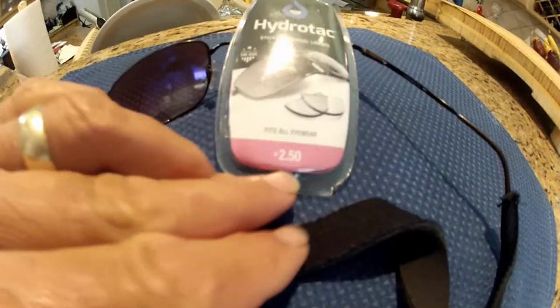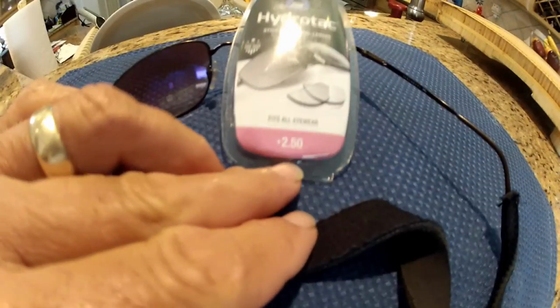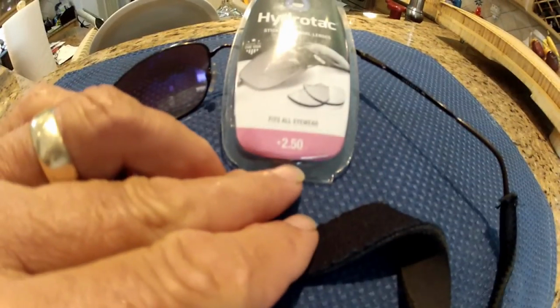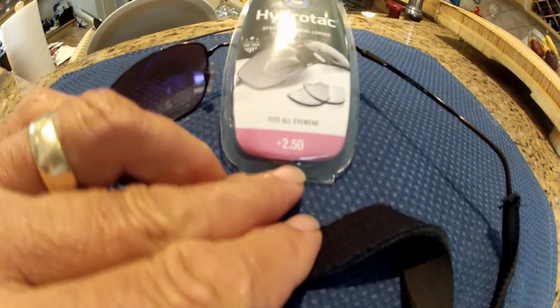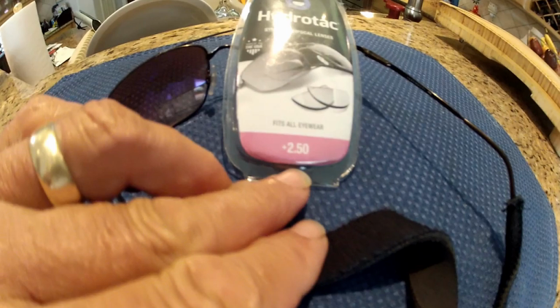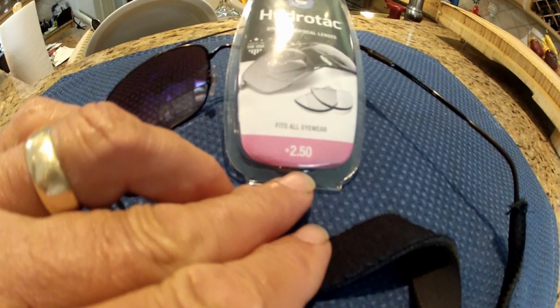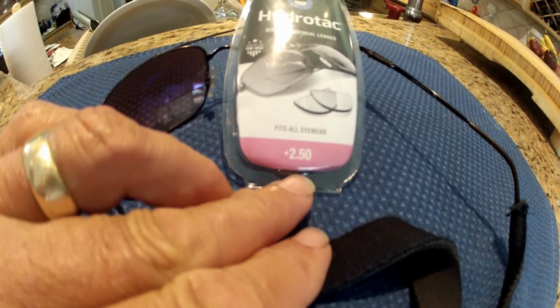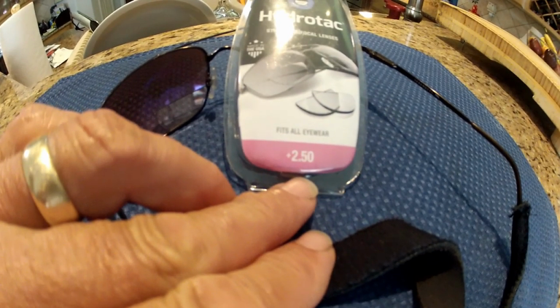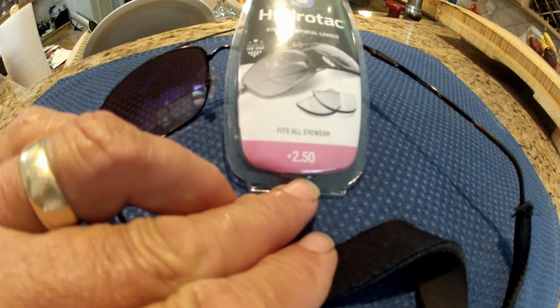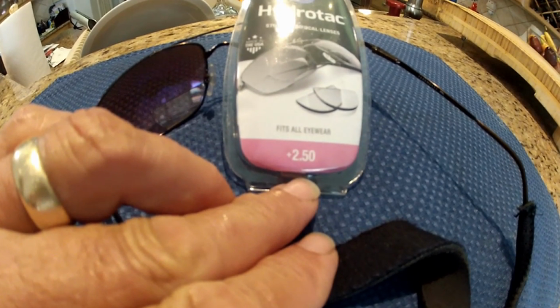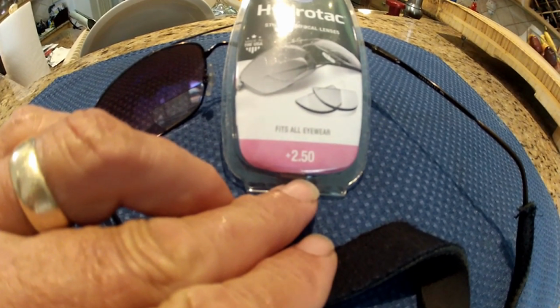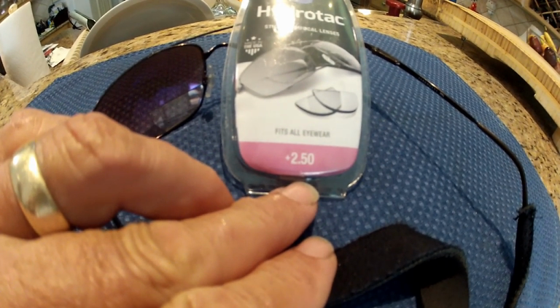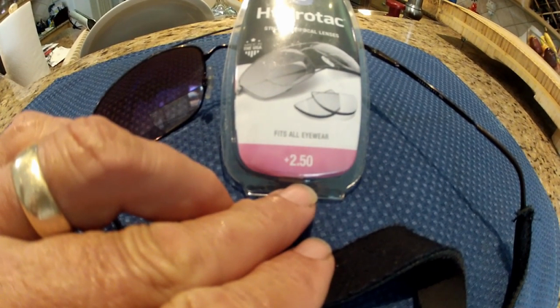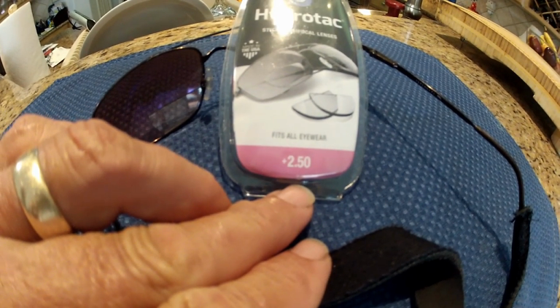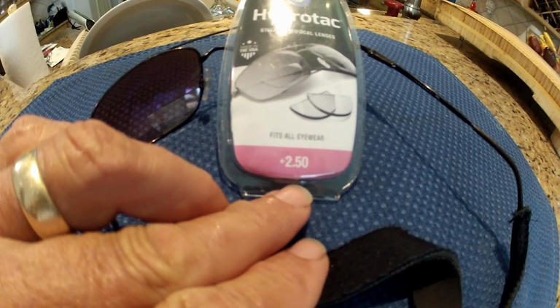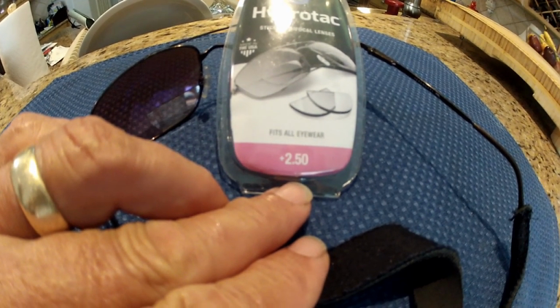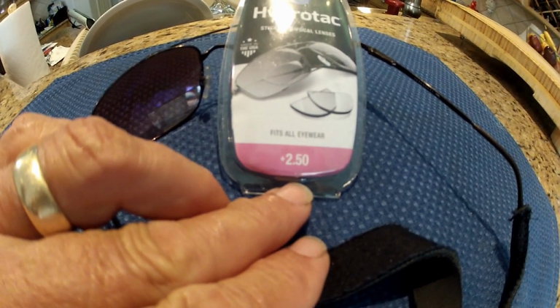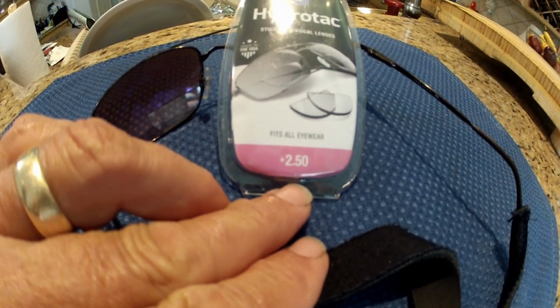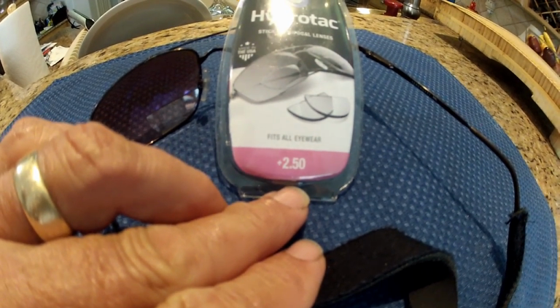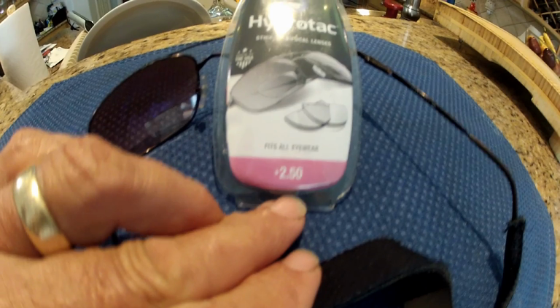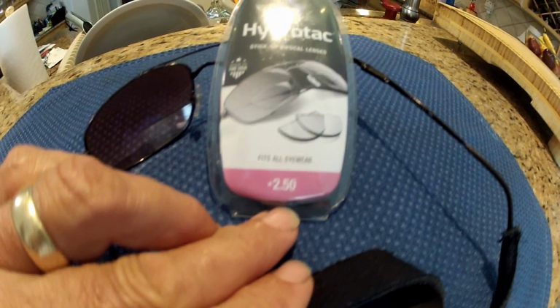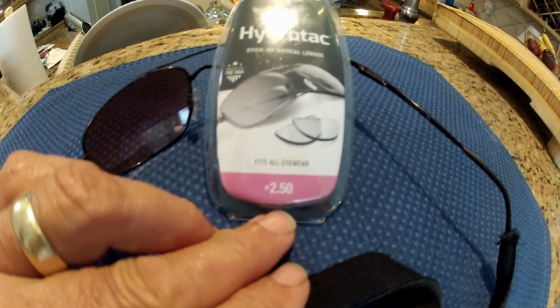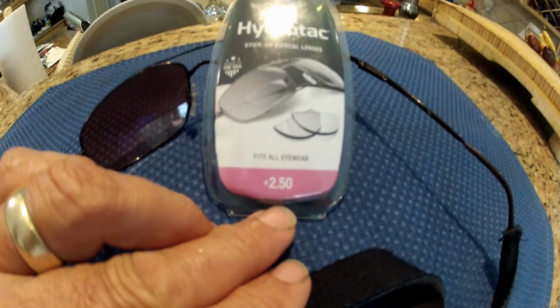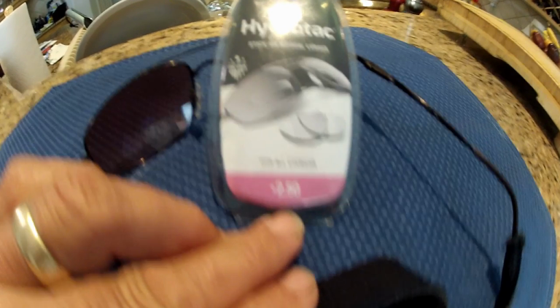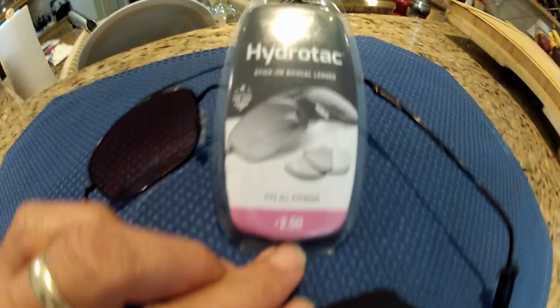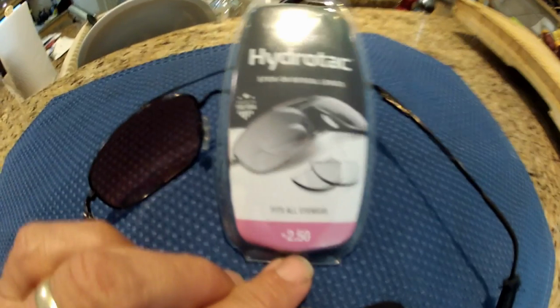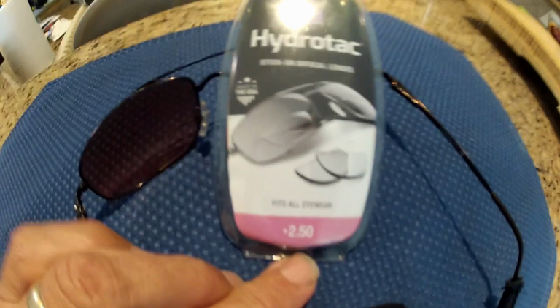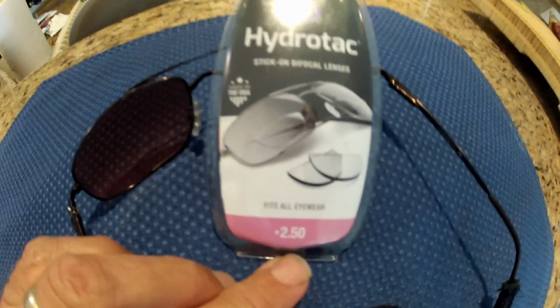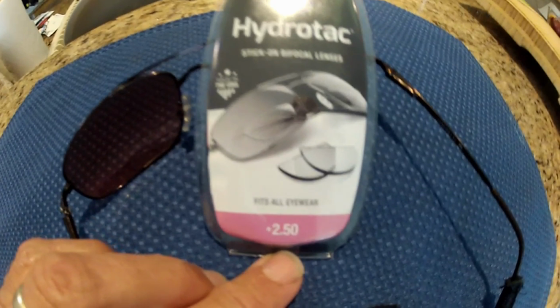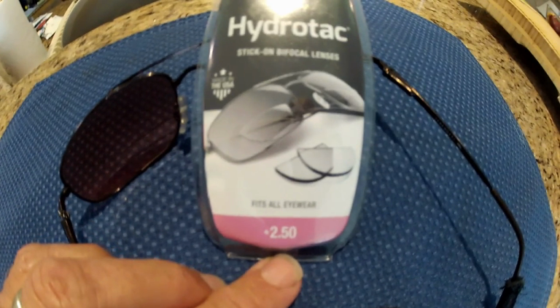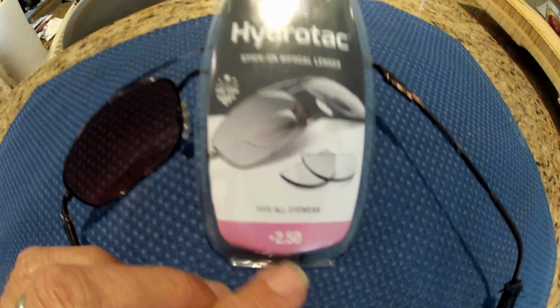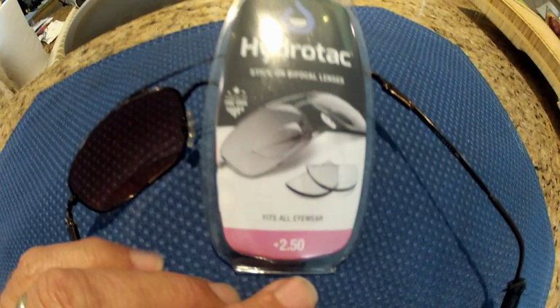Let's start out with a few hints. If you're purchasing these HydroTek lenses for sunglasses, keep in mind that the sunglasses take a little light away from the party, so kick it up a notch. If you're used to 200s, go to 250s and so on.